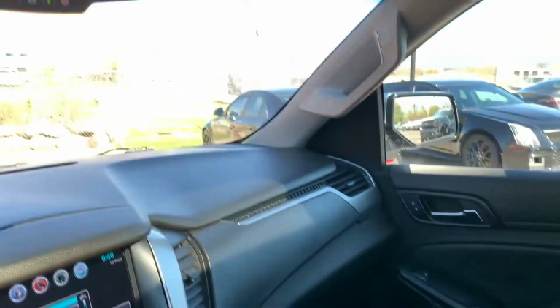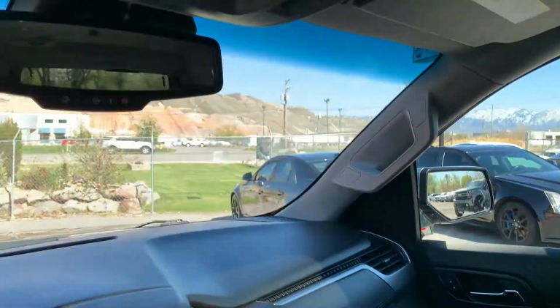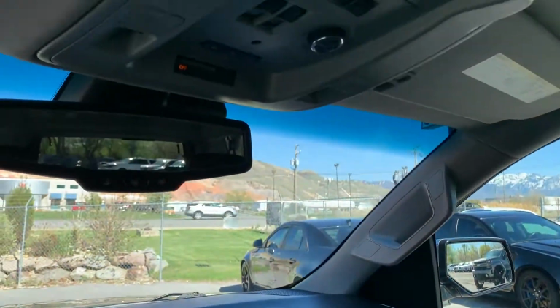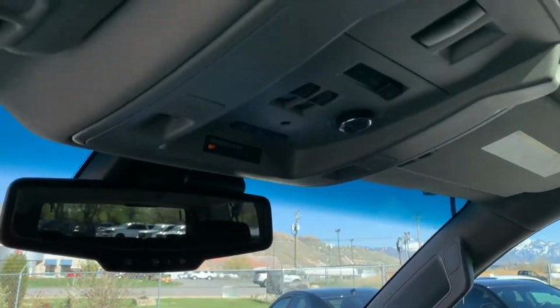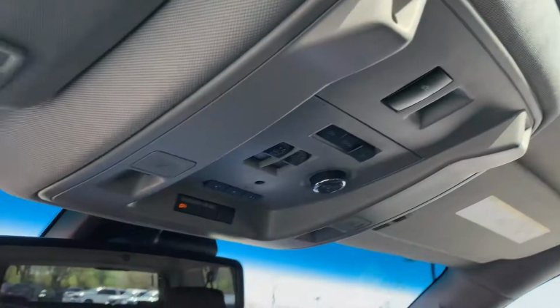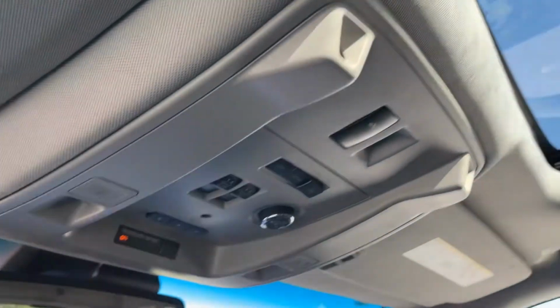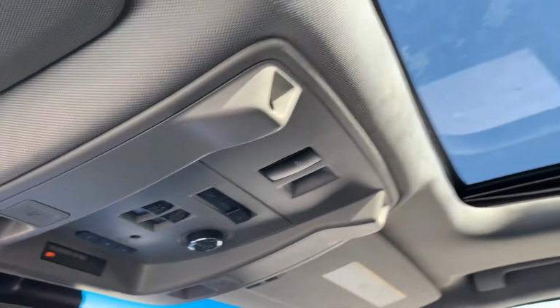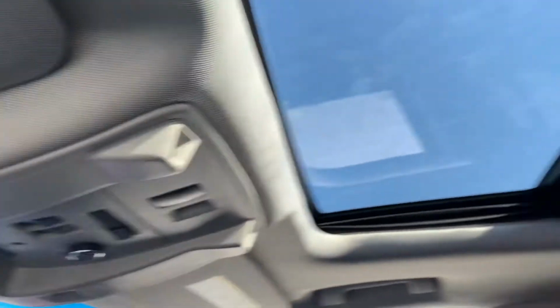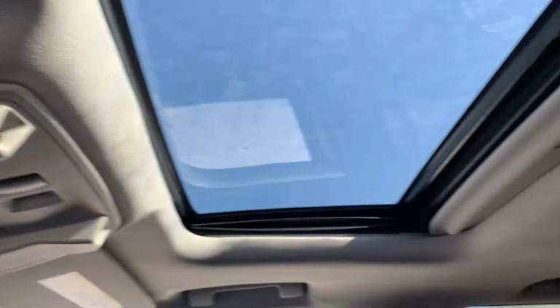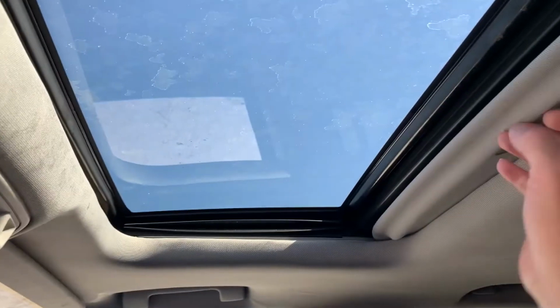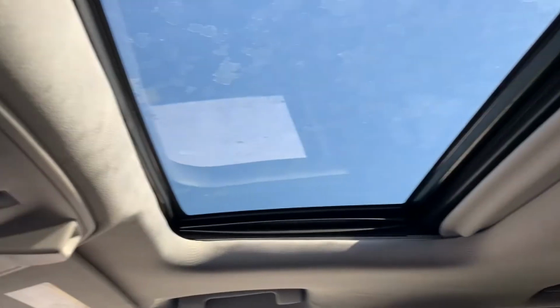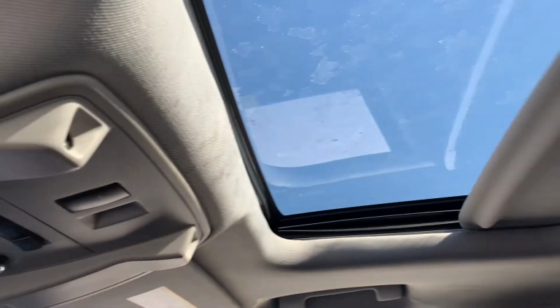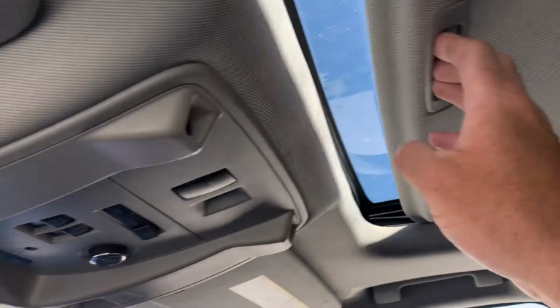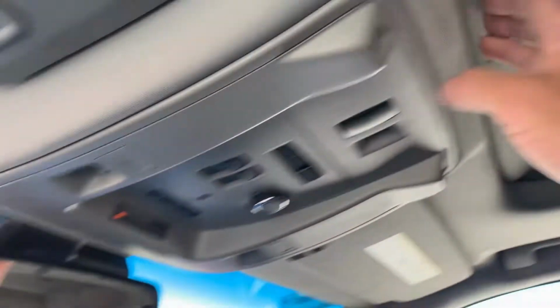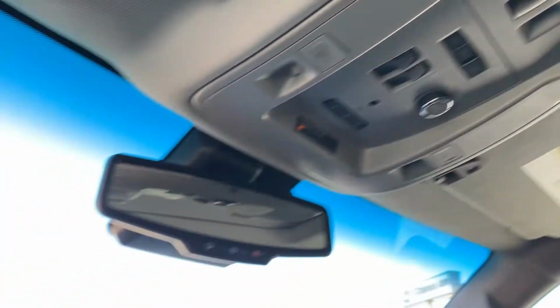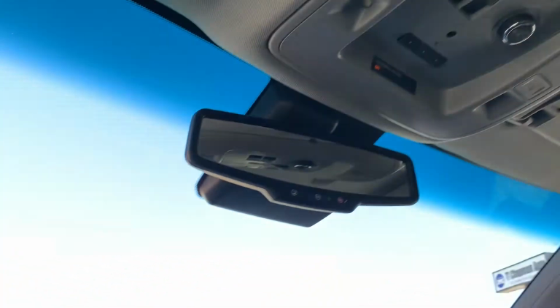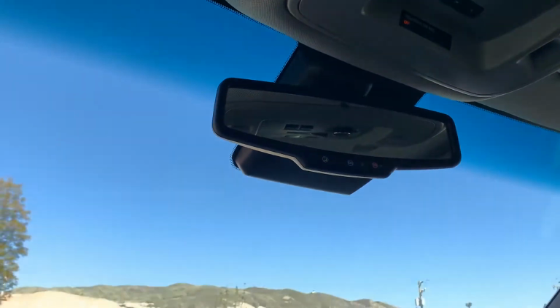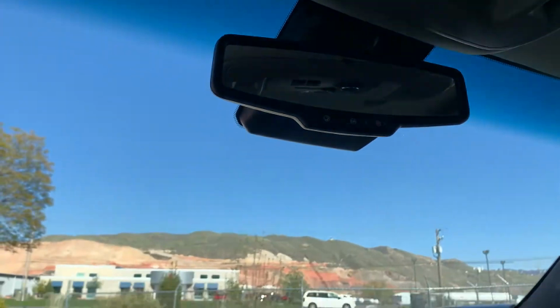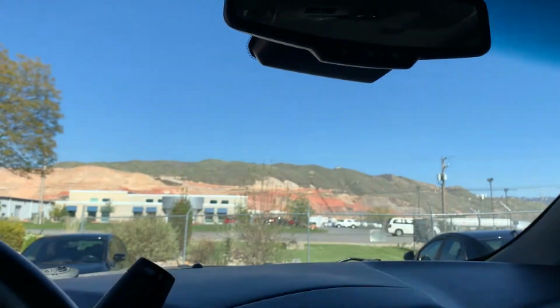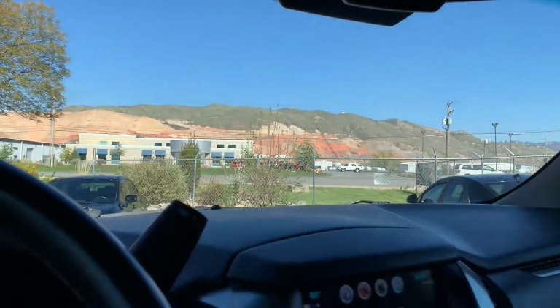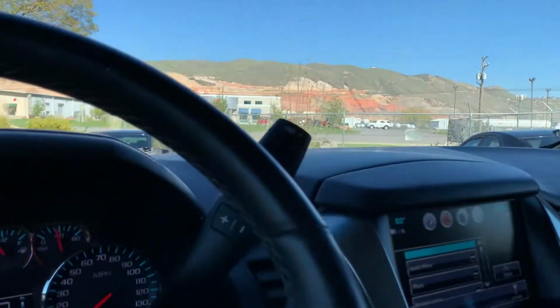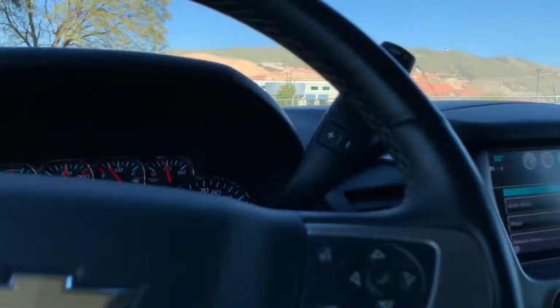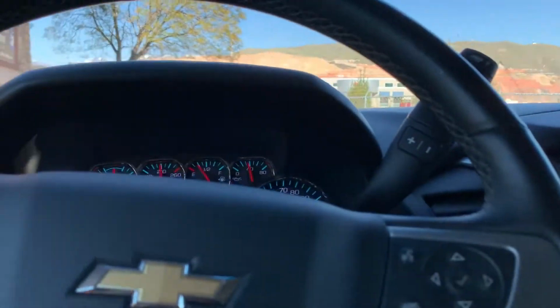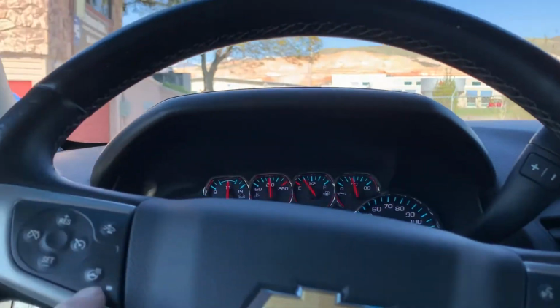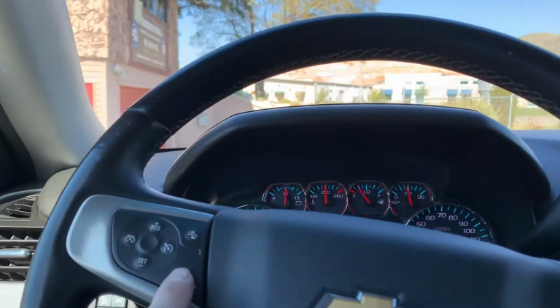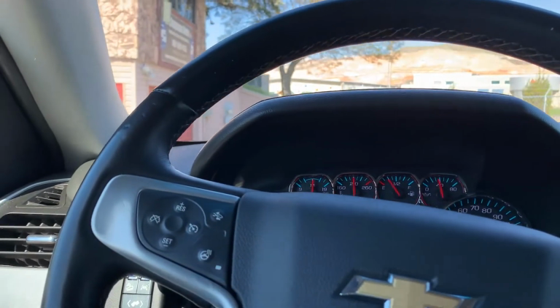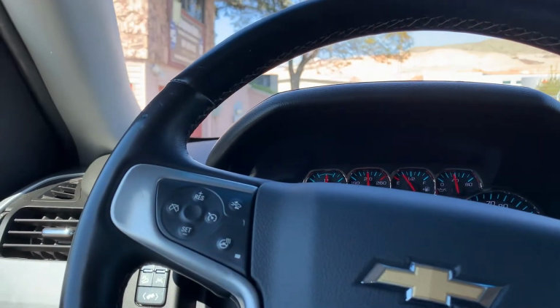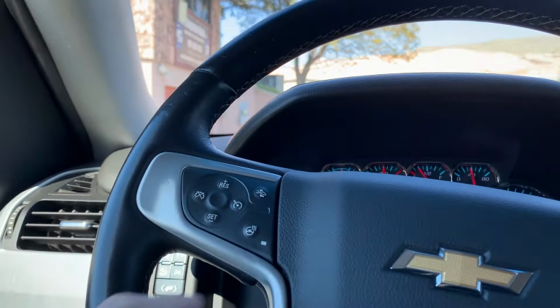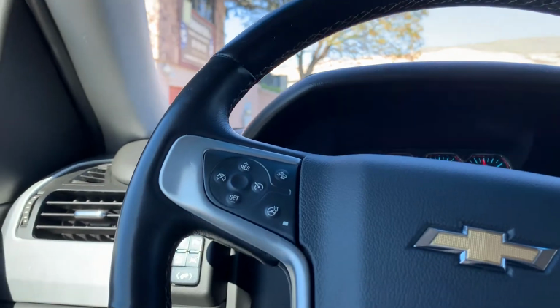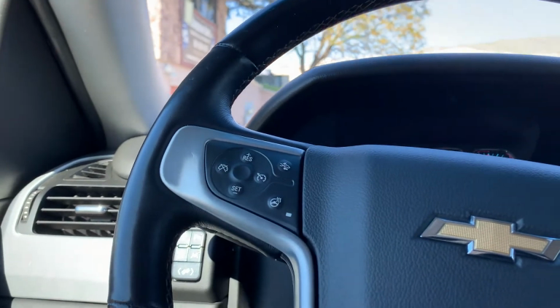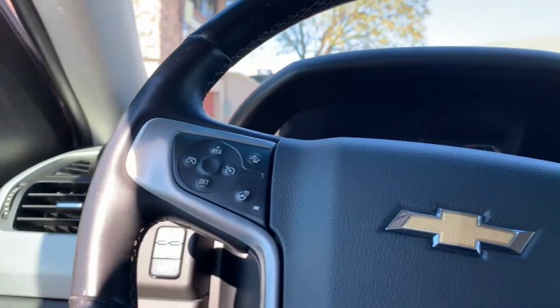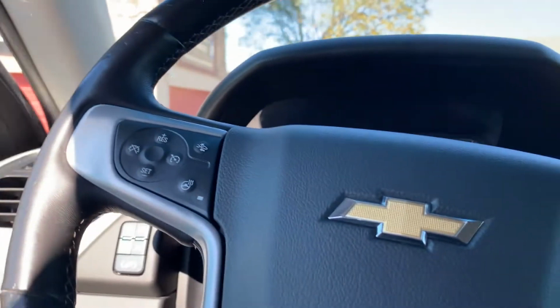Come up here — here are your controls for your sunroof. And that about wraps it up for this Suburban. Oh, this does have a heated steering wheel, and there are controls for that right there.